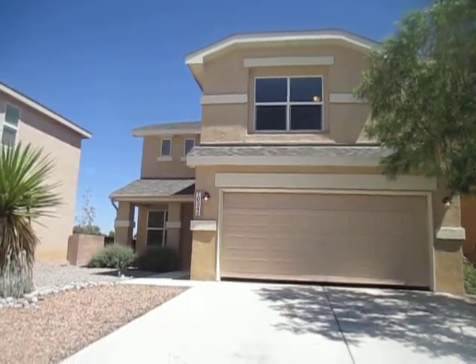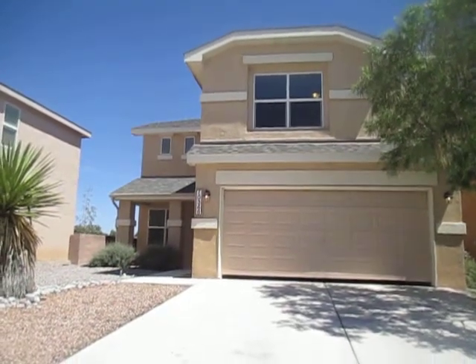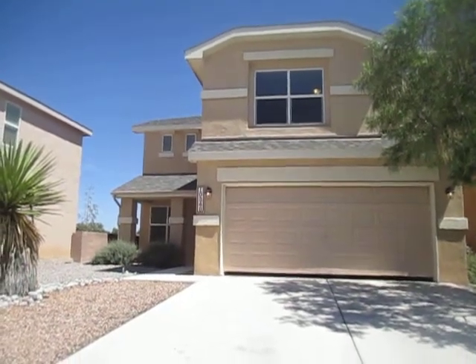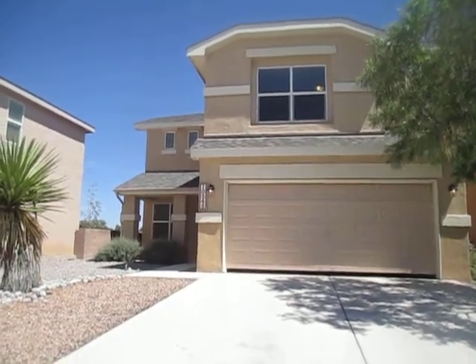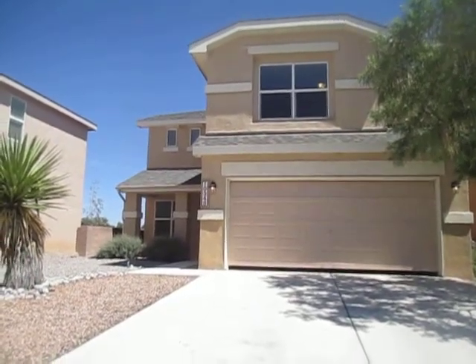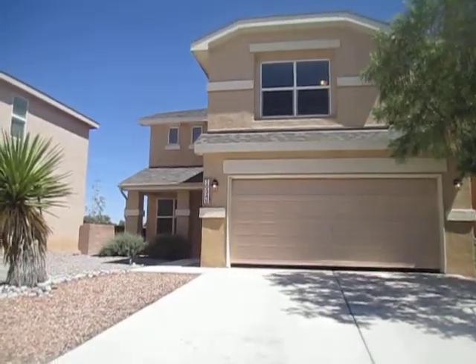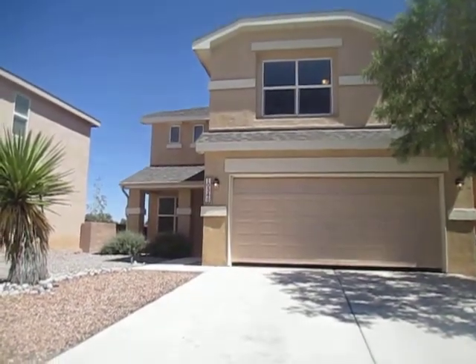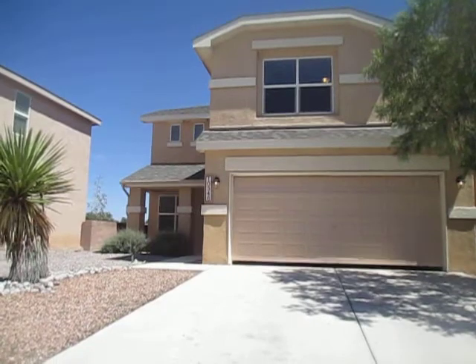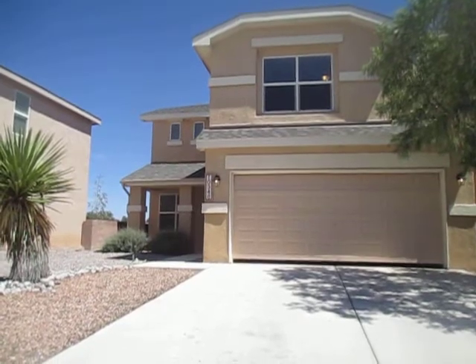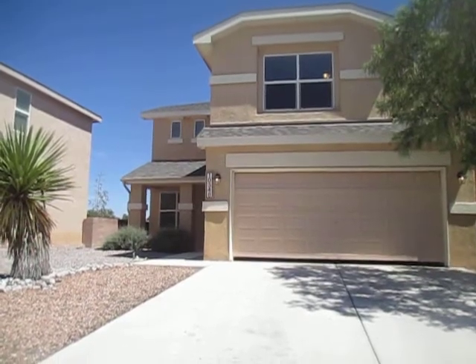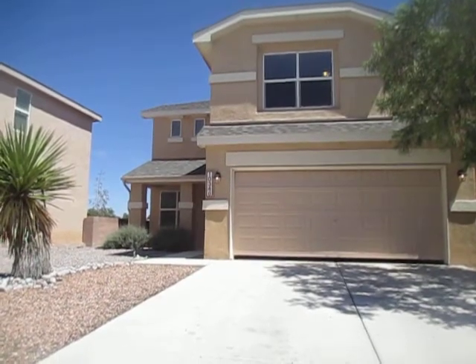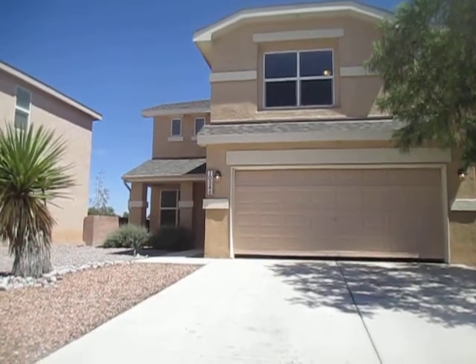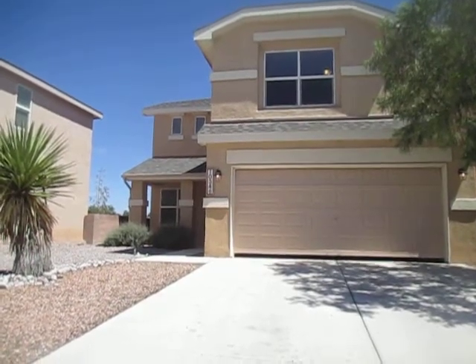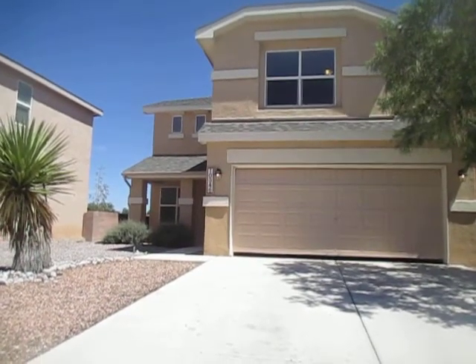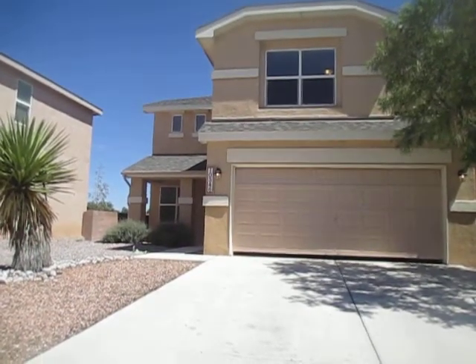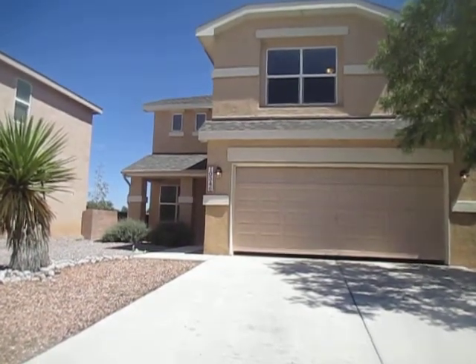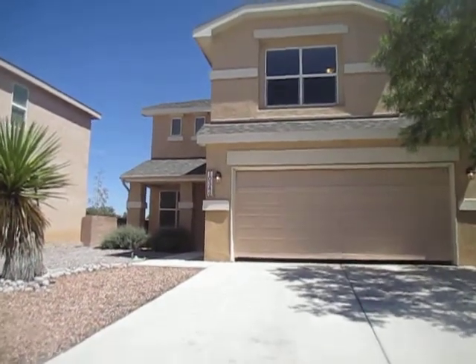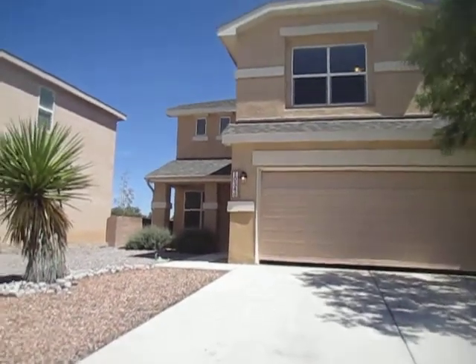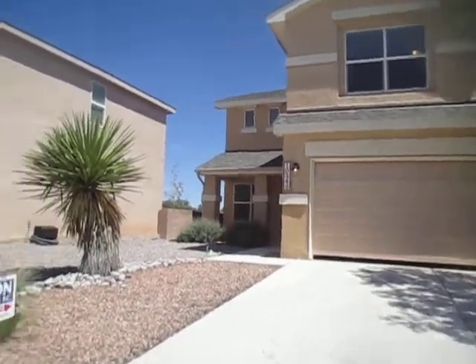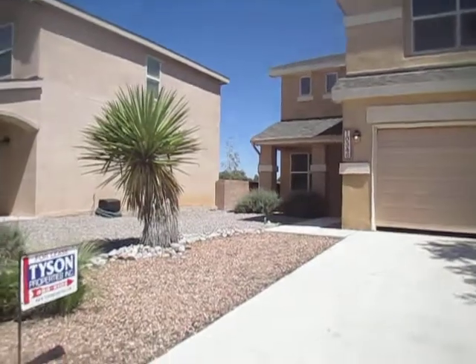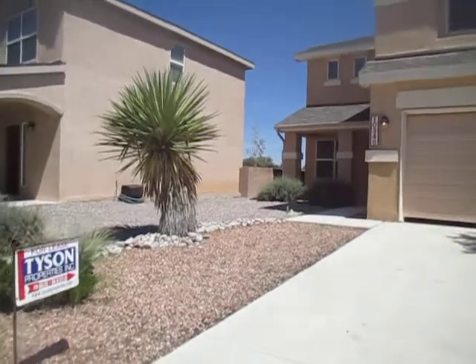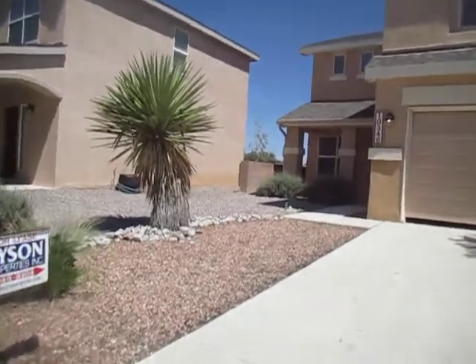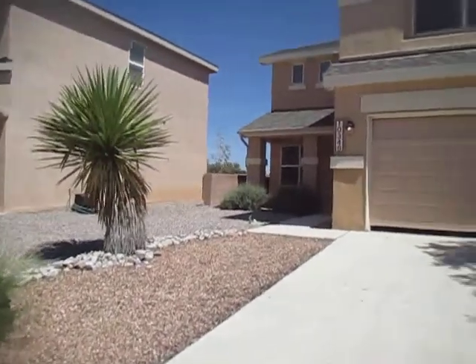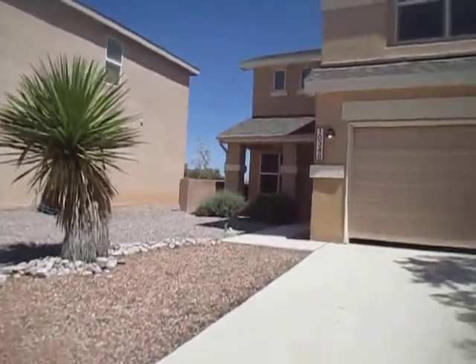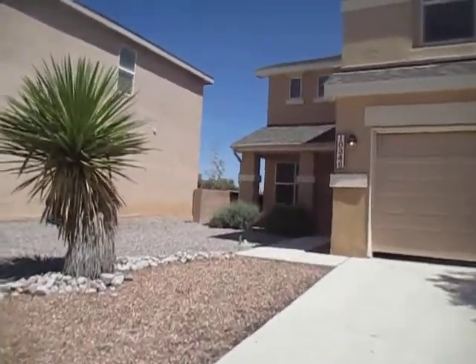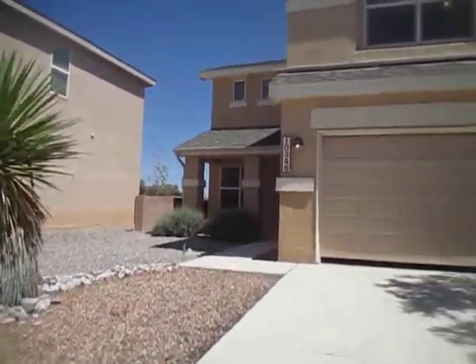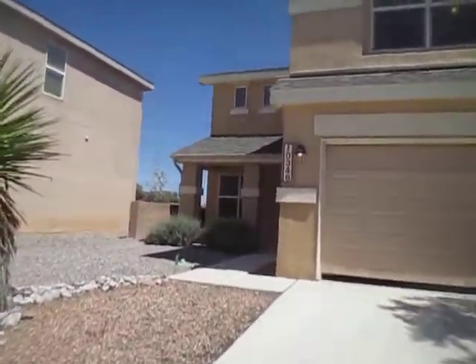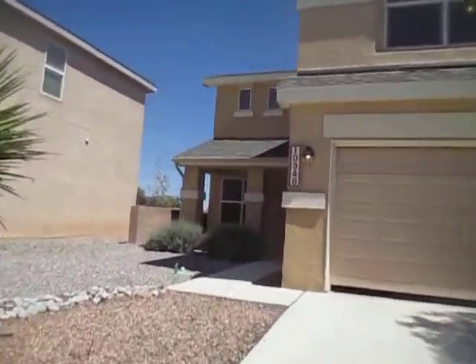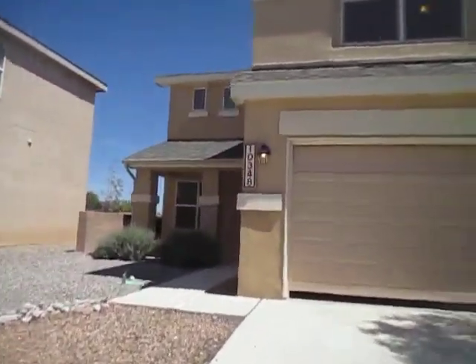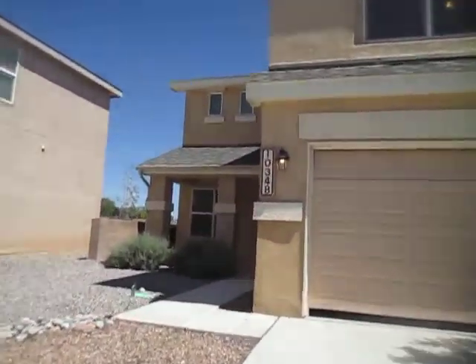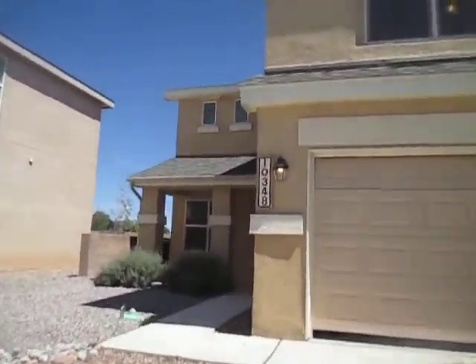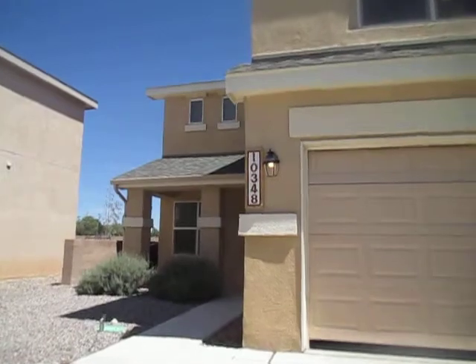Hi, my name is Esther and I'm with Tyson Properties. Today we are at 10348 Moglin Drive in Northwest Albuquerque. This home is located in Ventana Ranch West and I'm going to give you a tour of this property today.